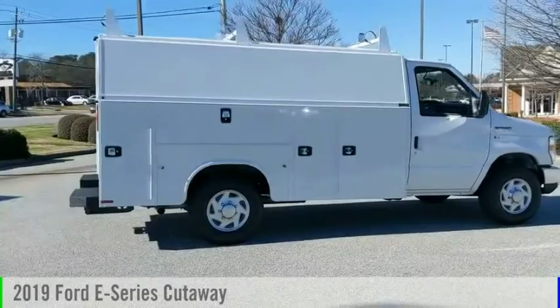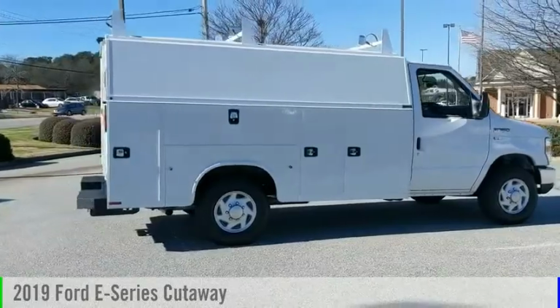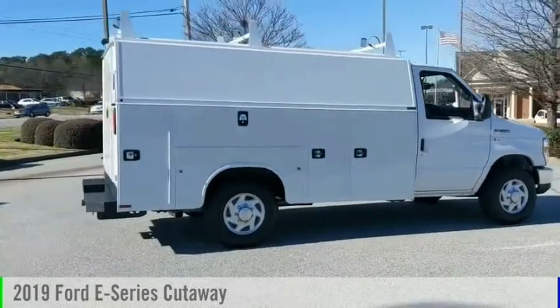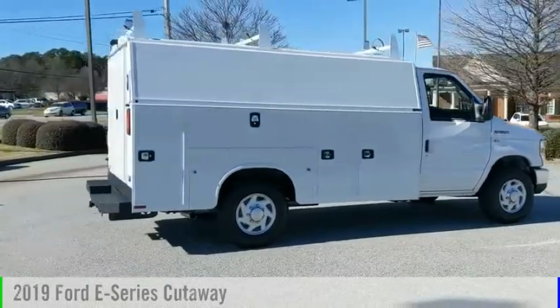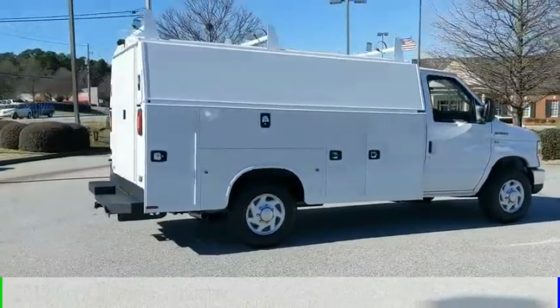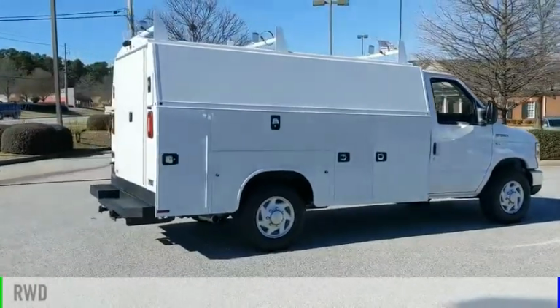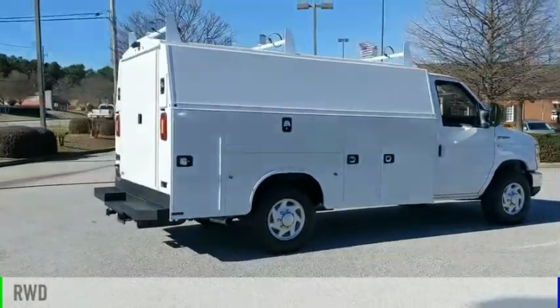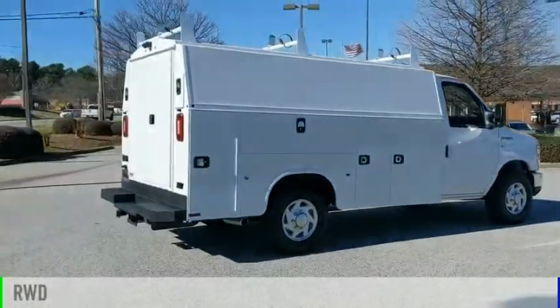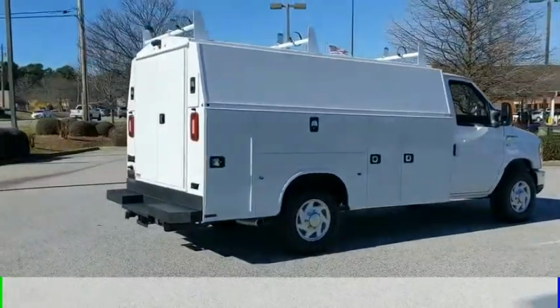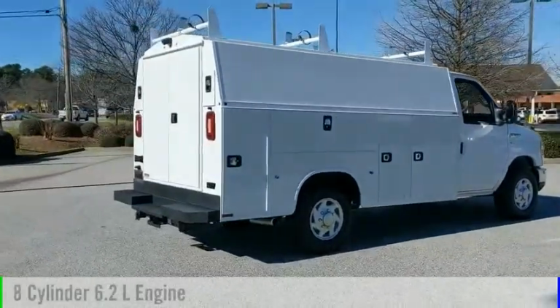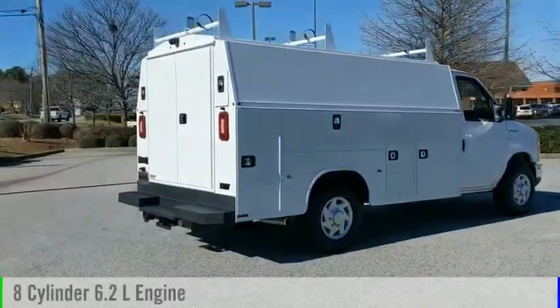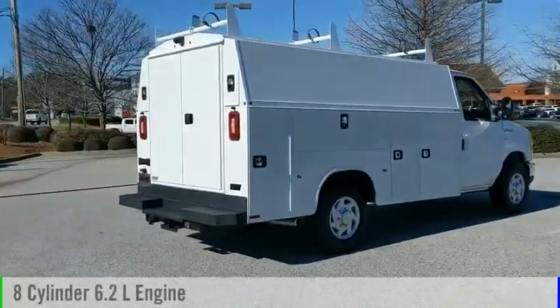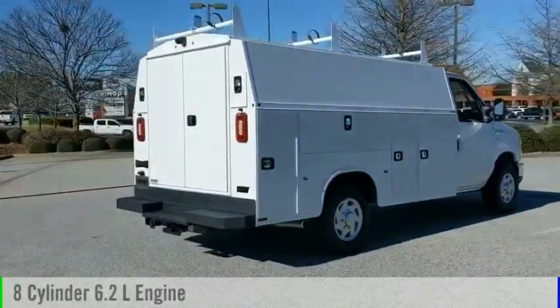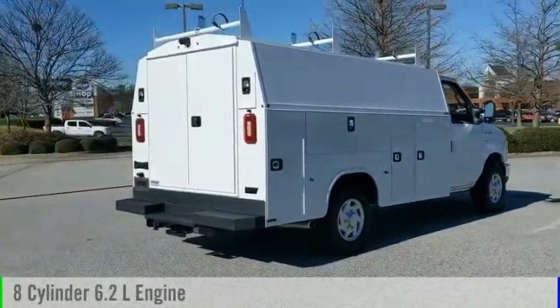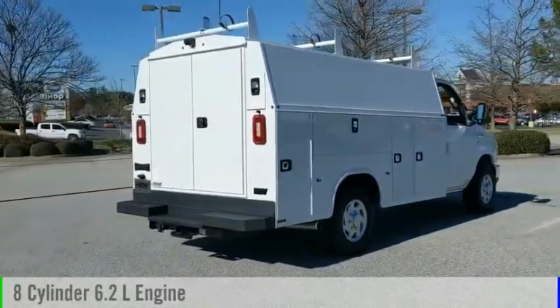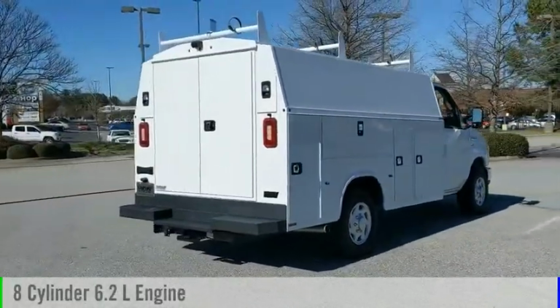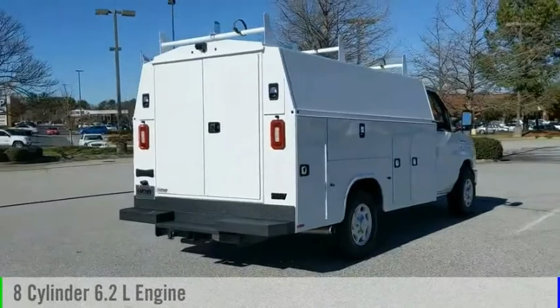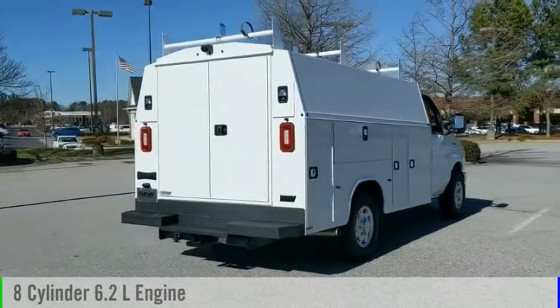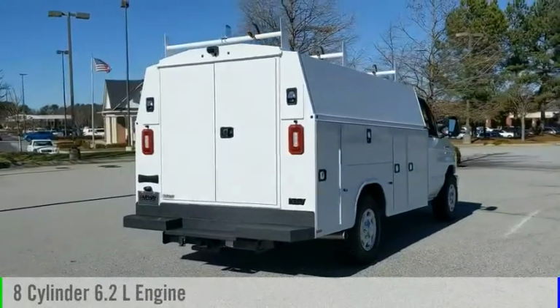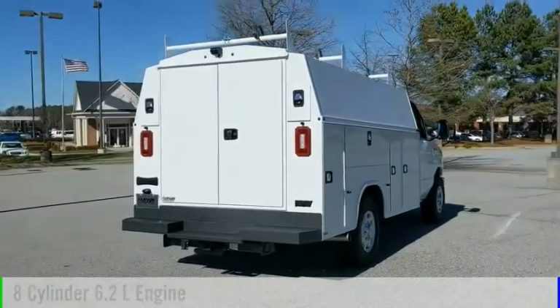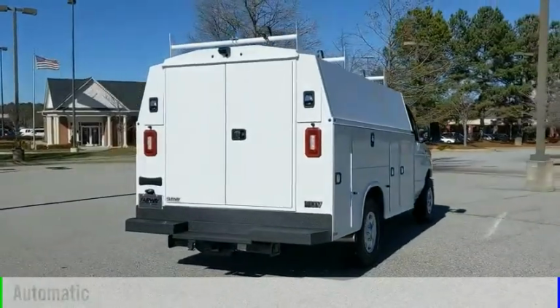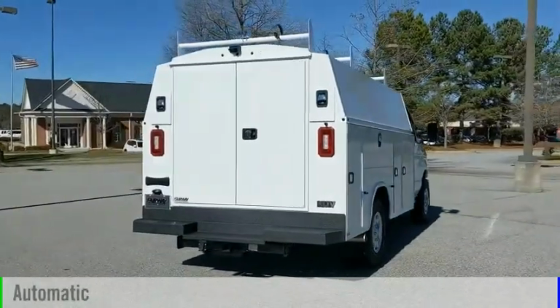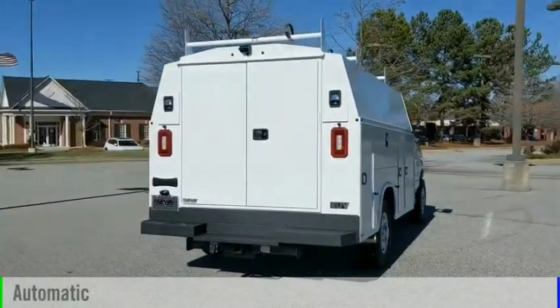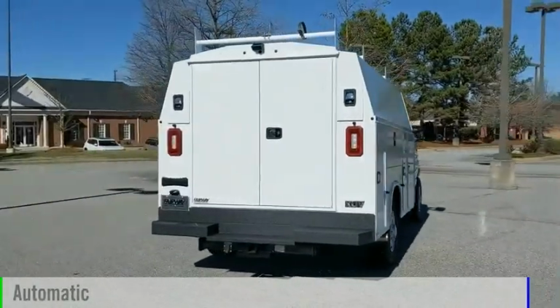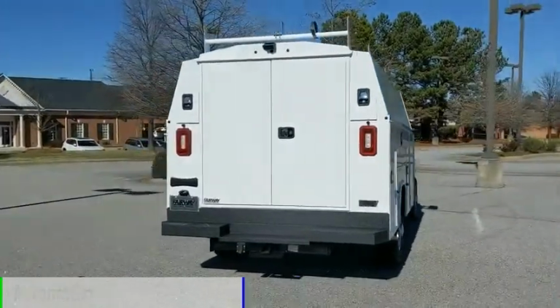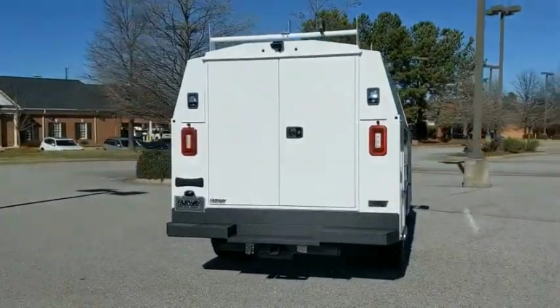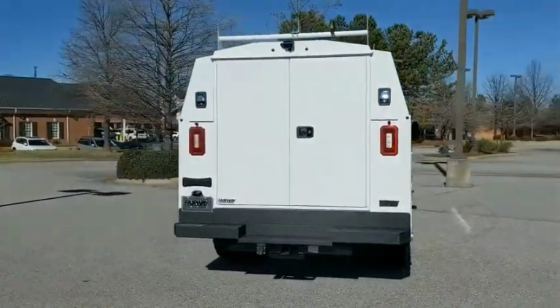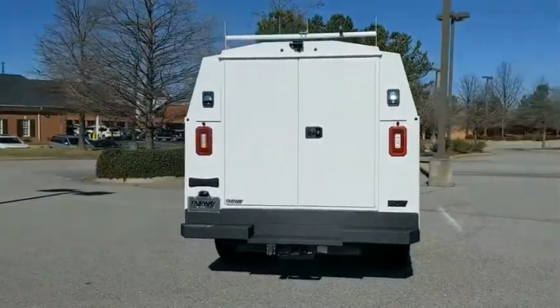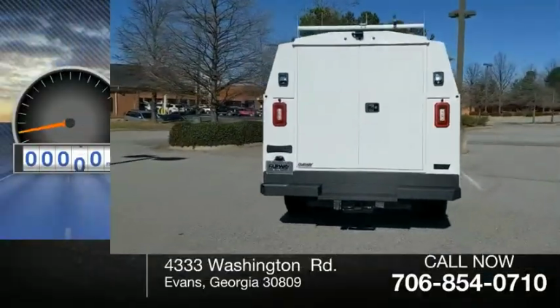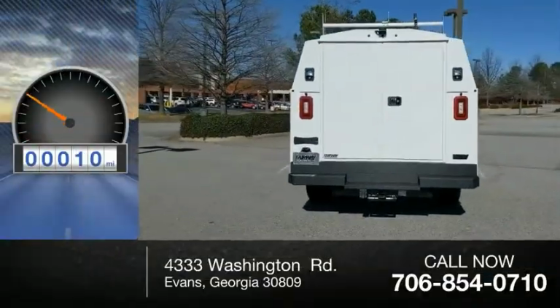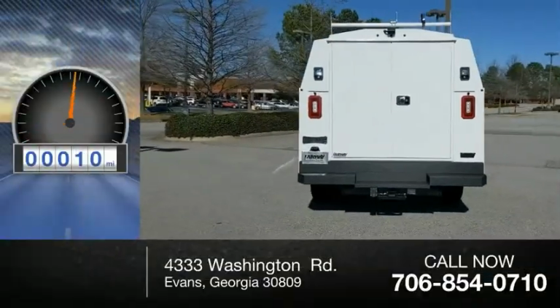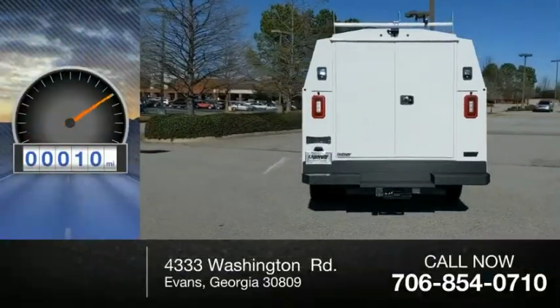This vehicle is powered by a rear-wheel drive, 8-cylinder, 6.2-liter engine, and comes with an automatic transmission. This vehicle has less than 100 miles.